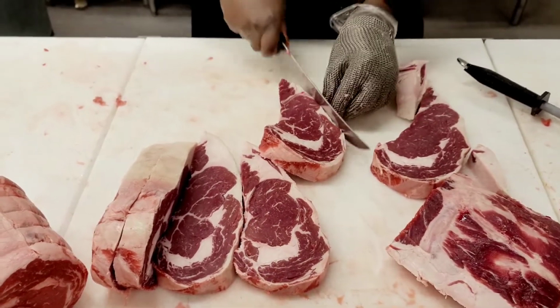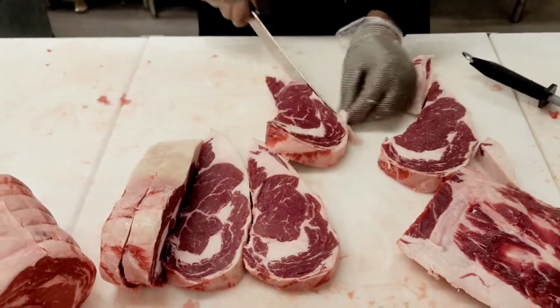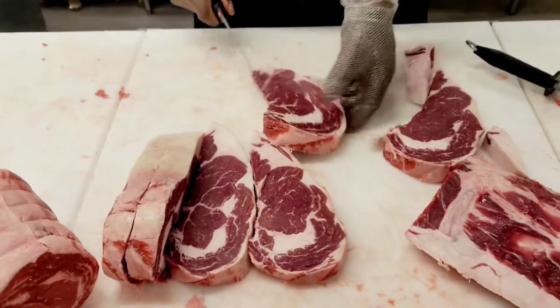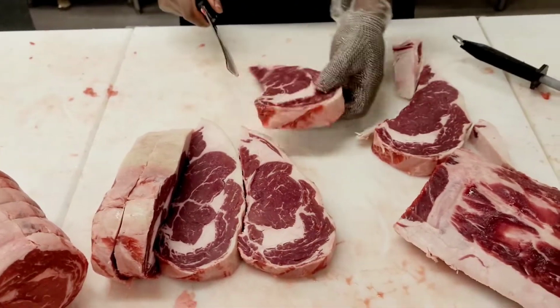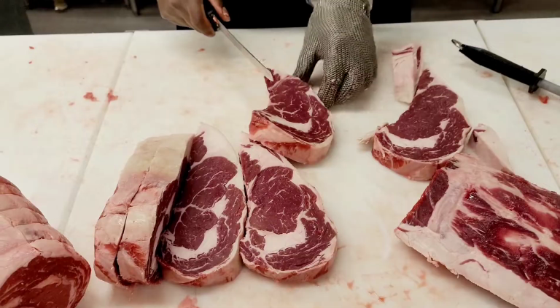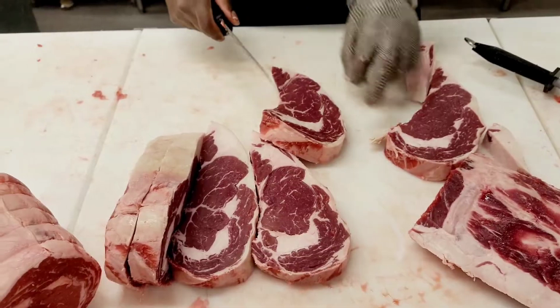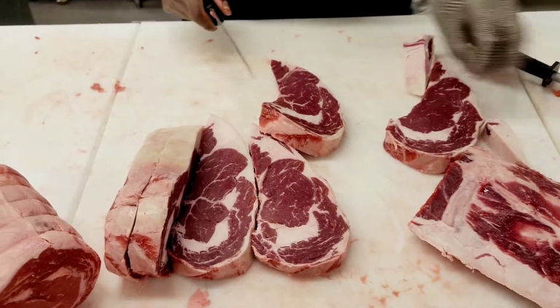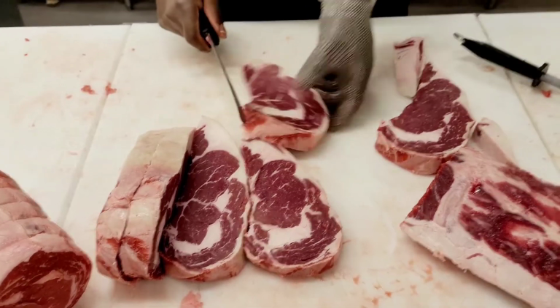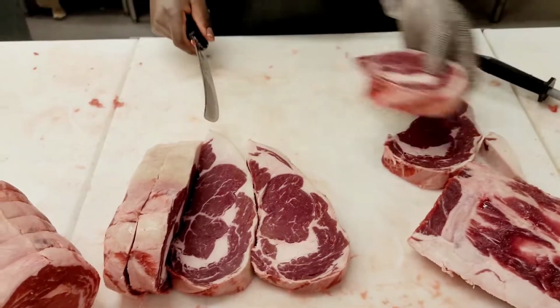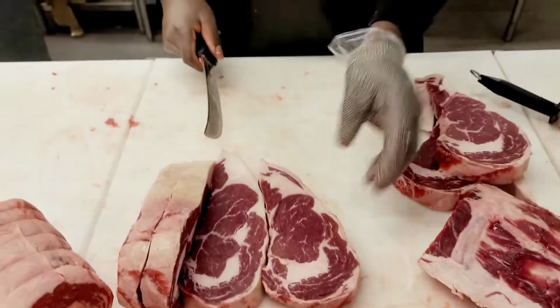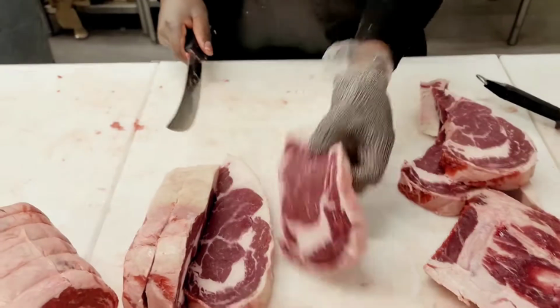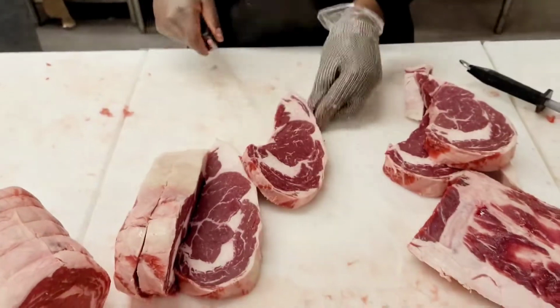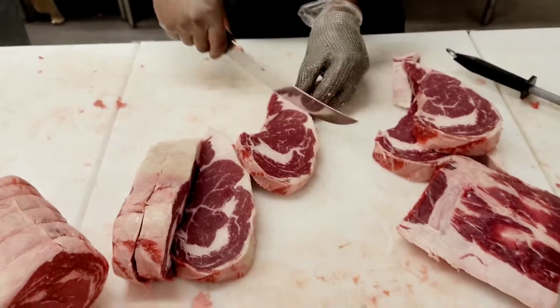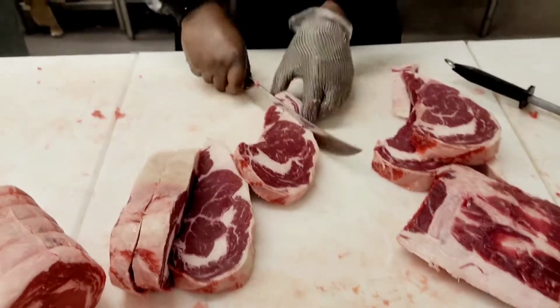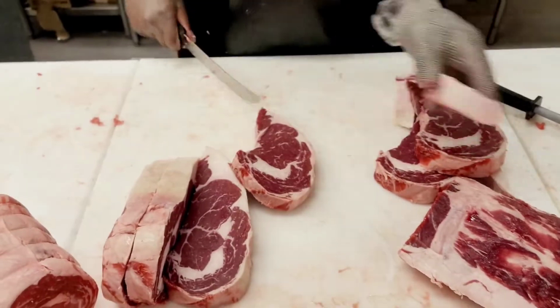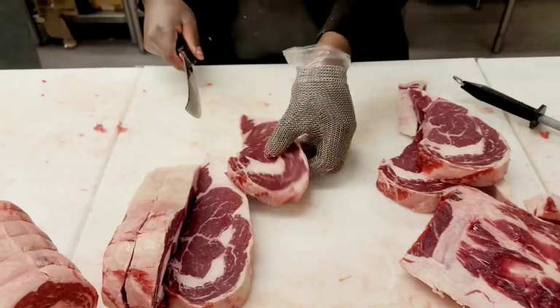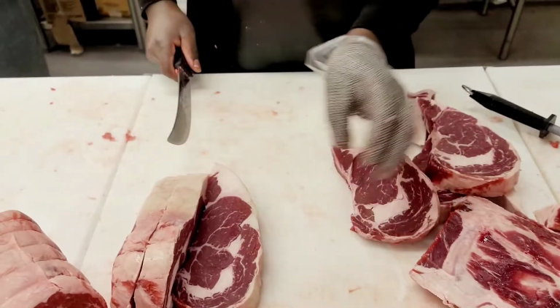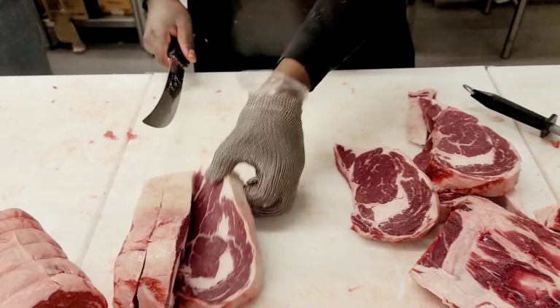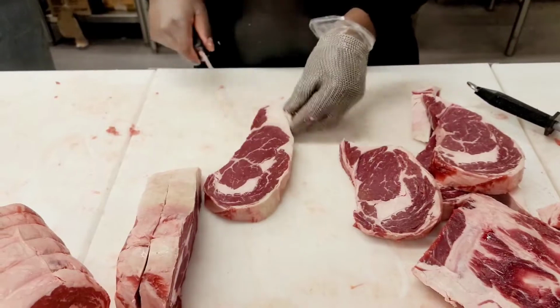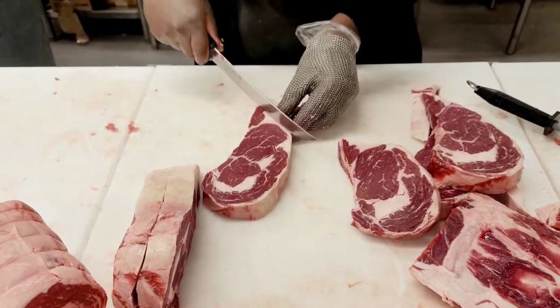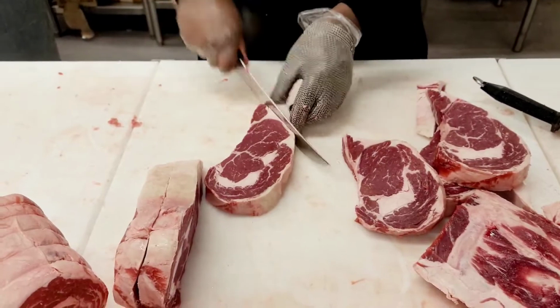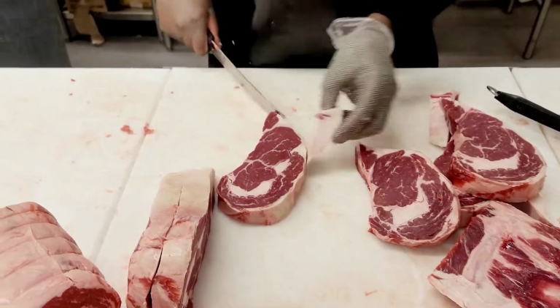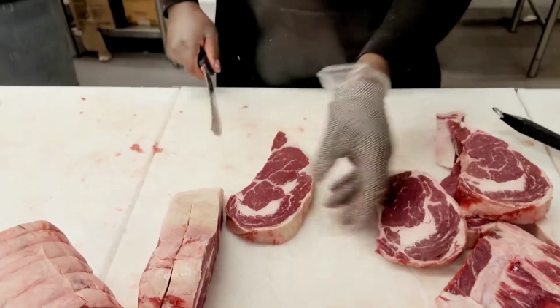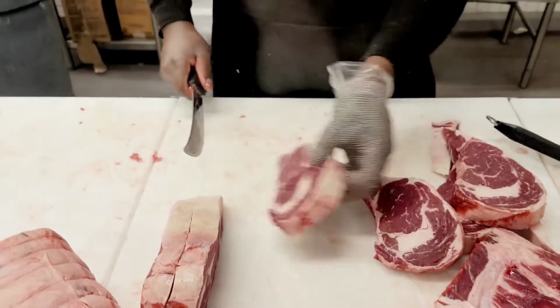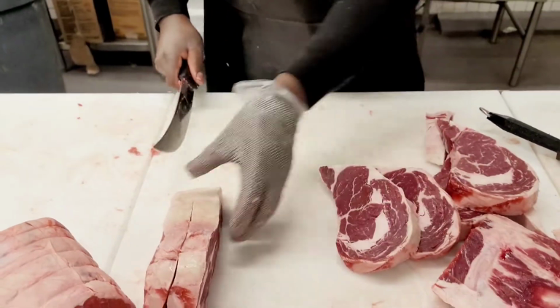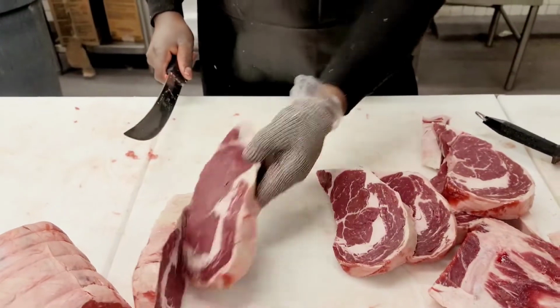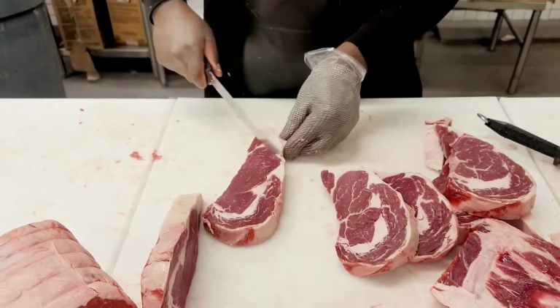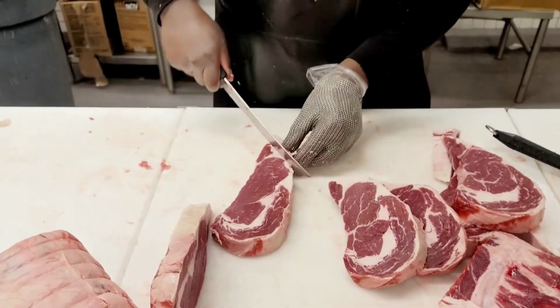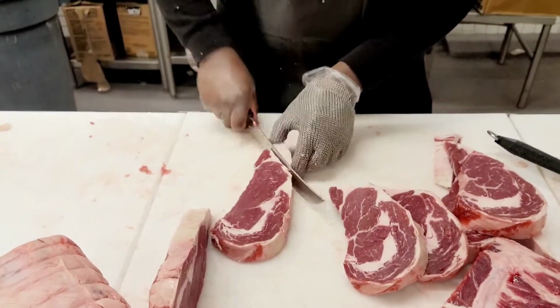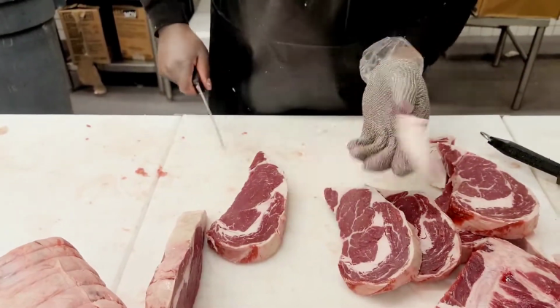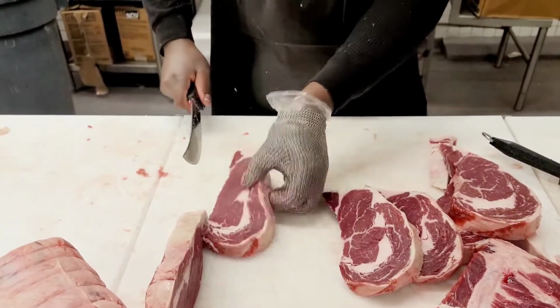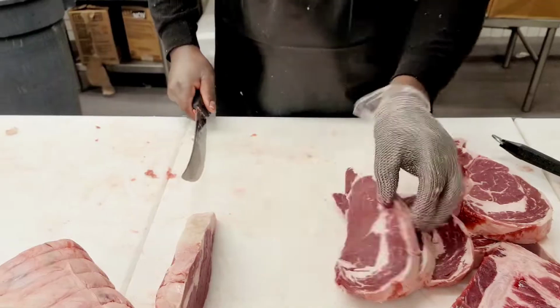You can do this at home because the only thing you're going to need is a knife, and this is a great way of saving money. When you go to the store, just always ask for the roast and cut it into steaks, stew meat, or stir fry.